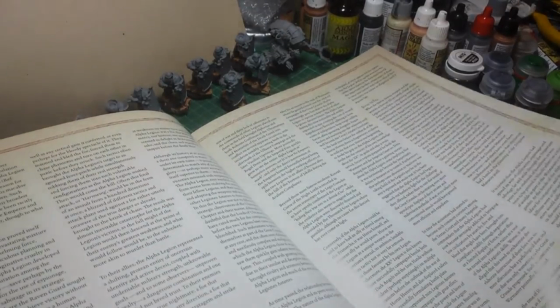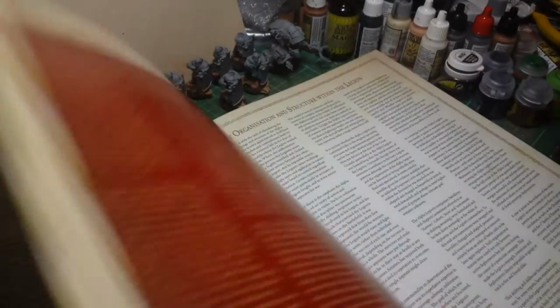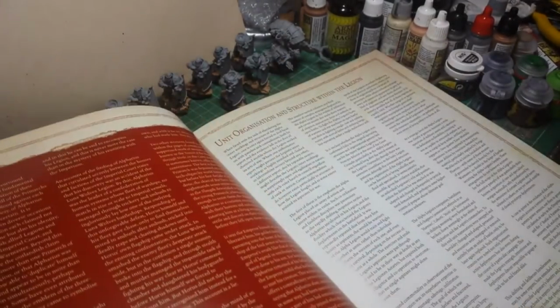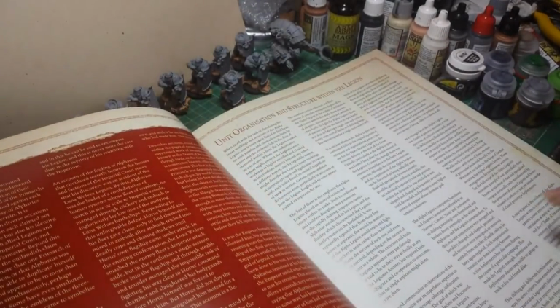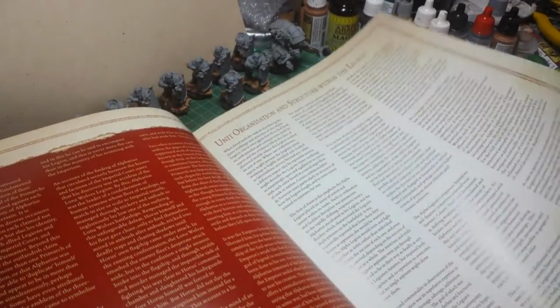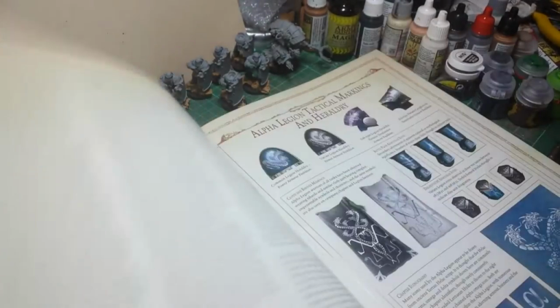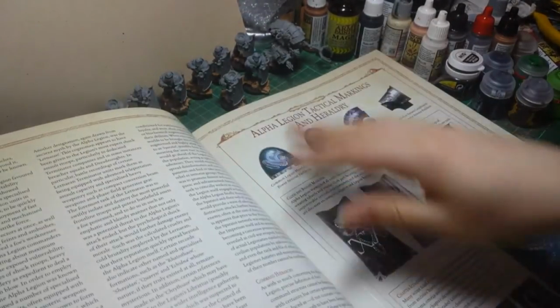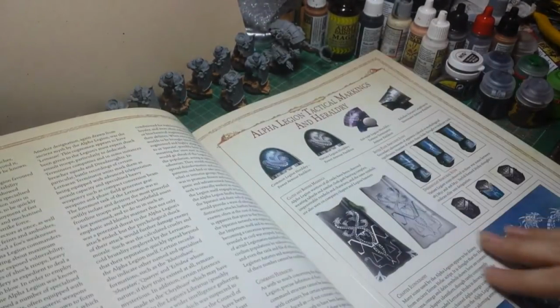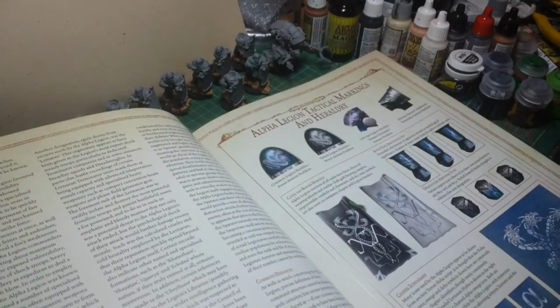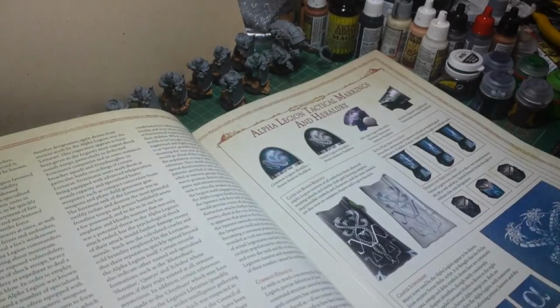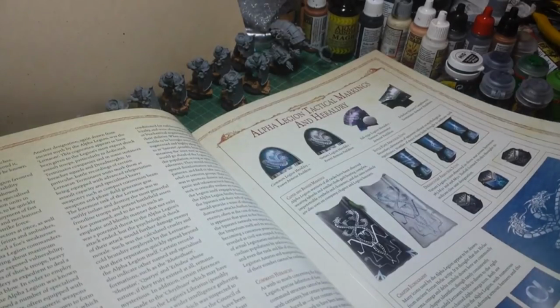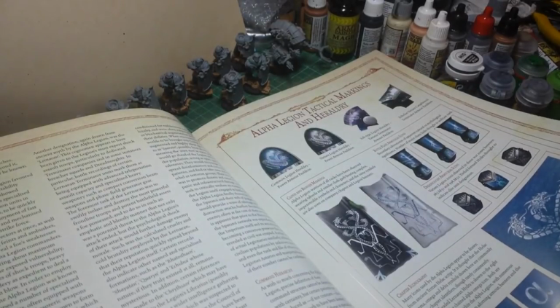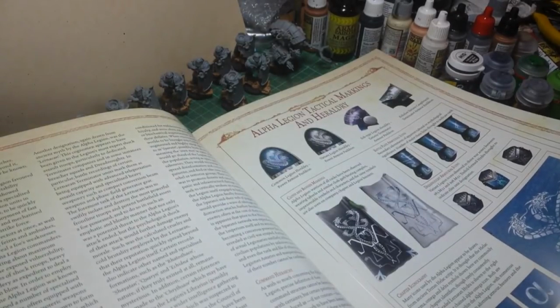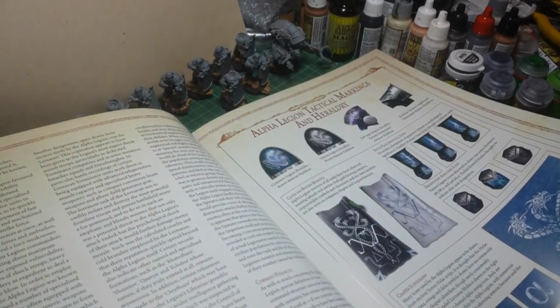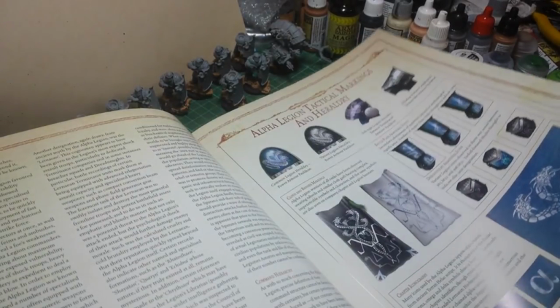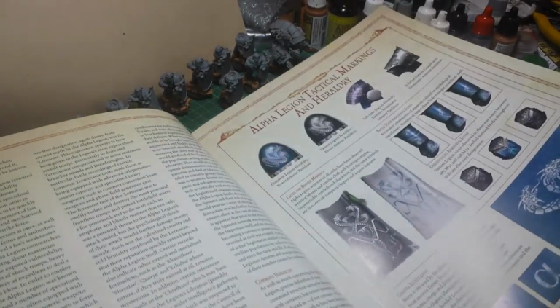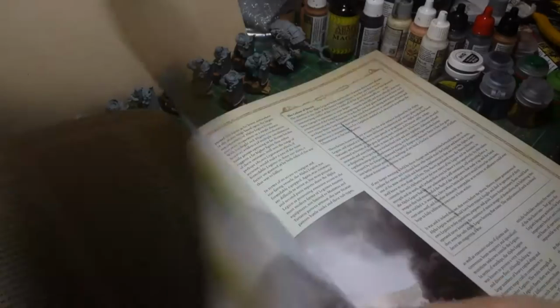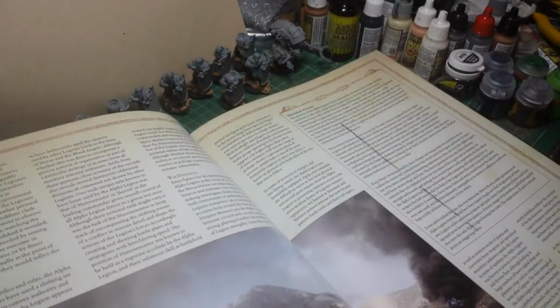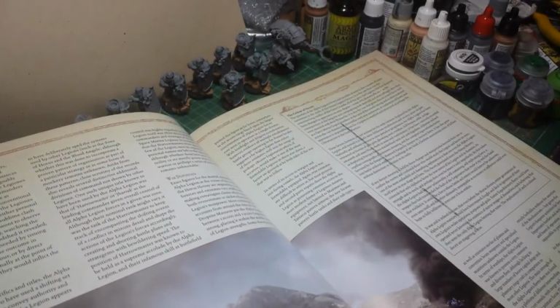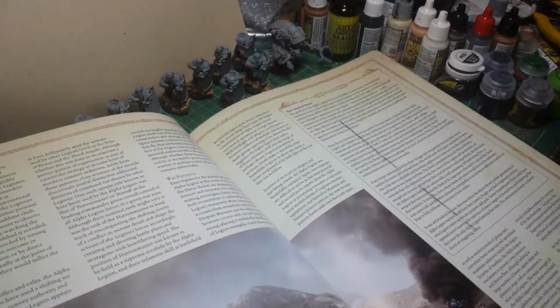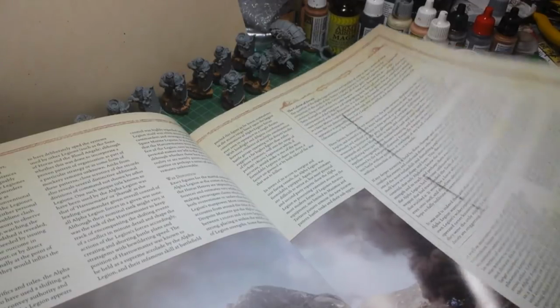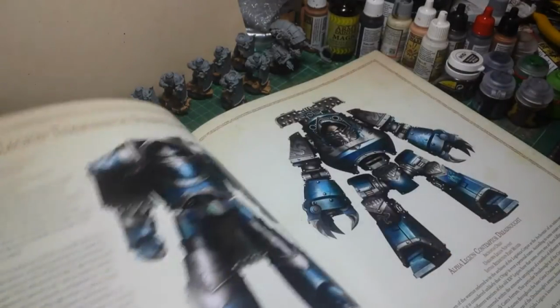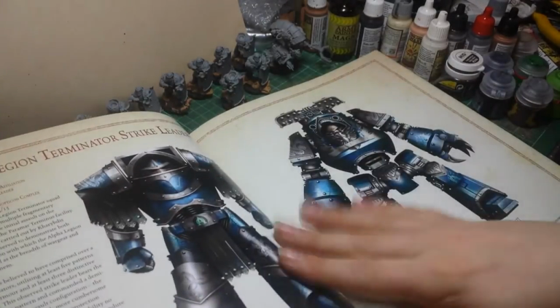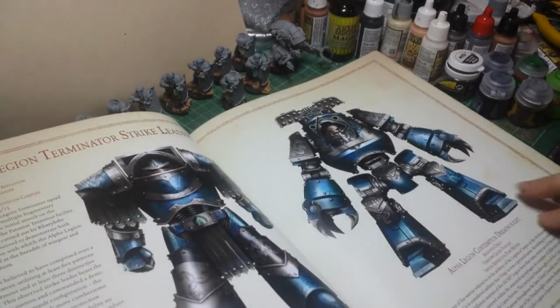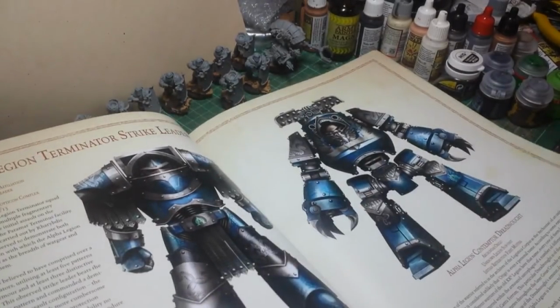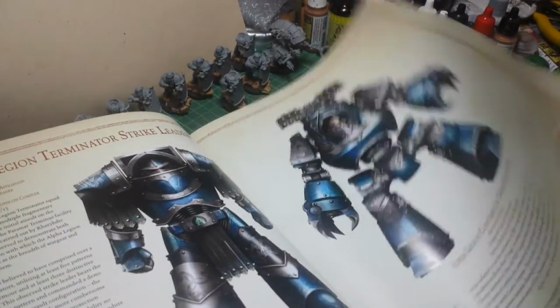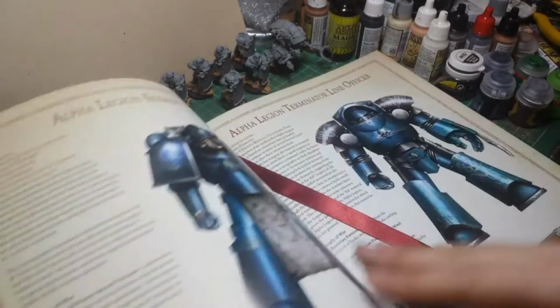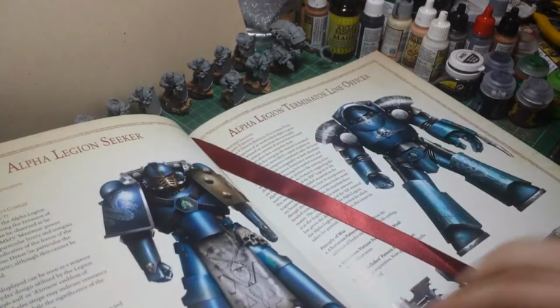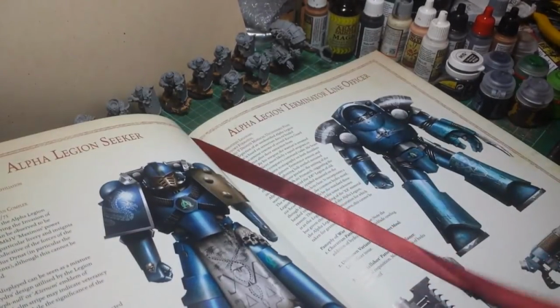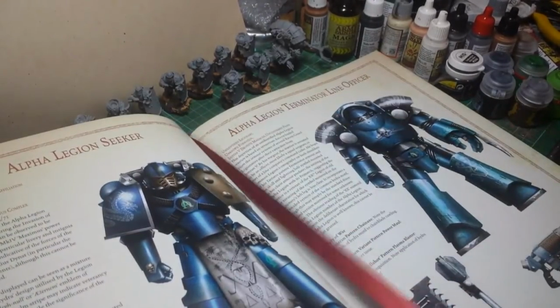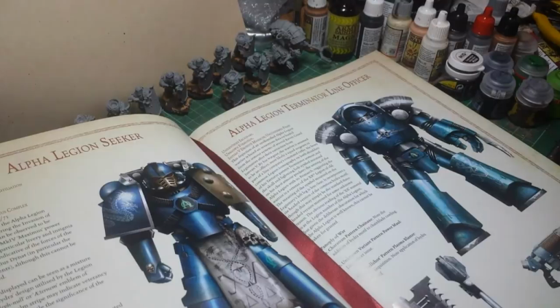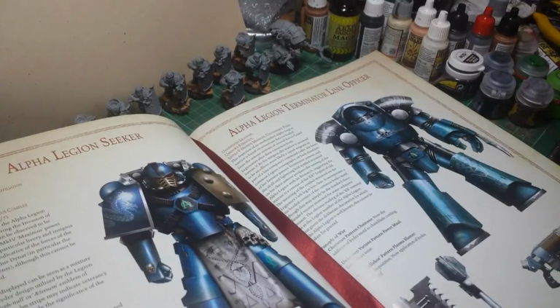Go through the book. Pictures of some heraldry from the Iron Hands. The Alpha Legion. Some of the tanks, some pictures of the armour.